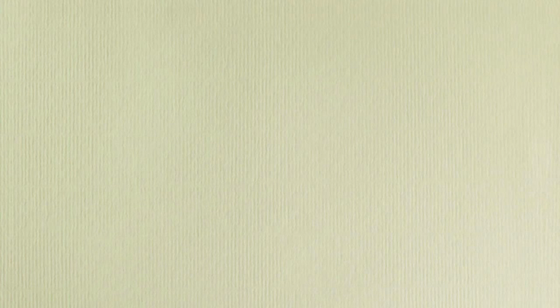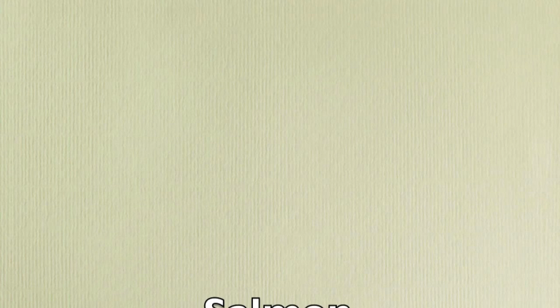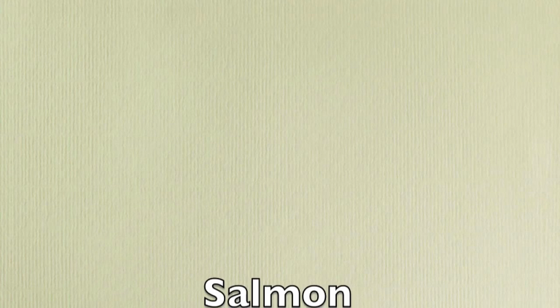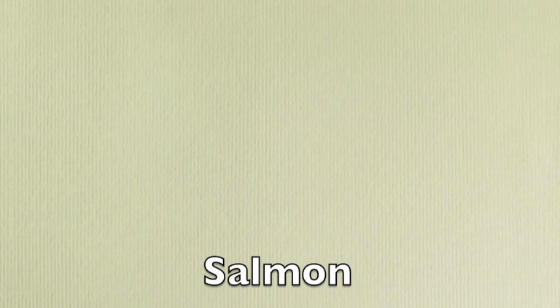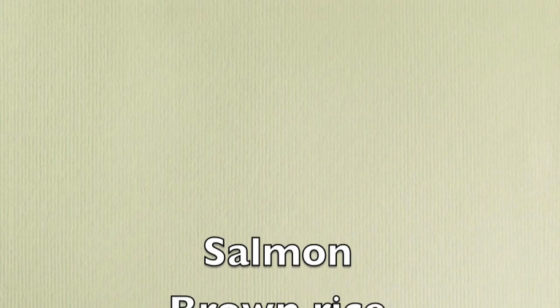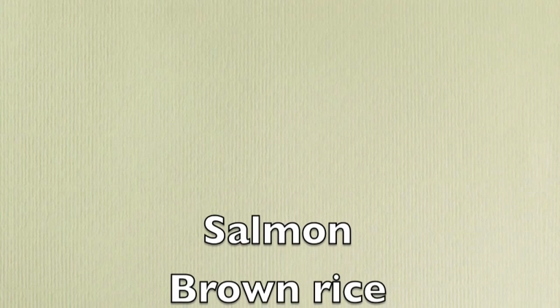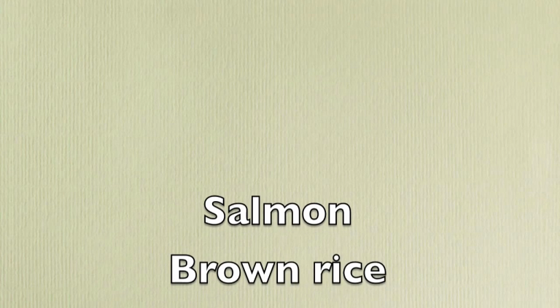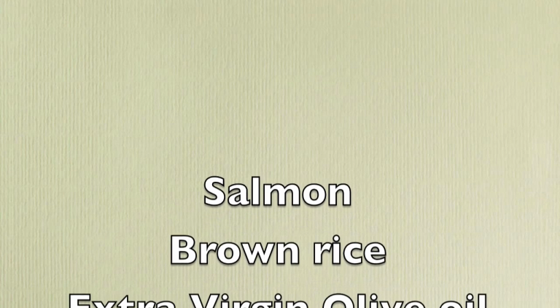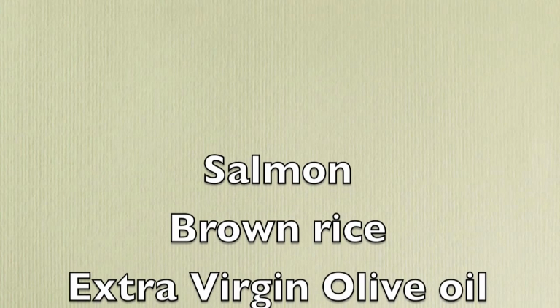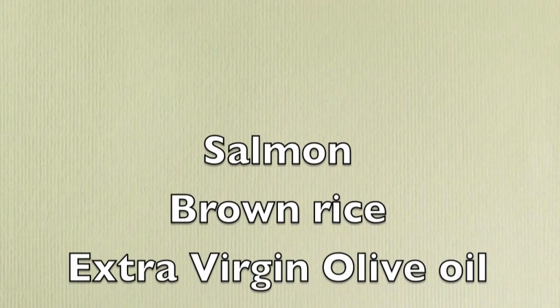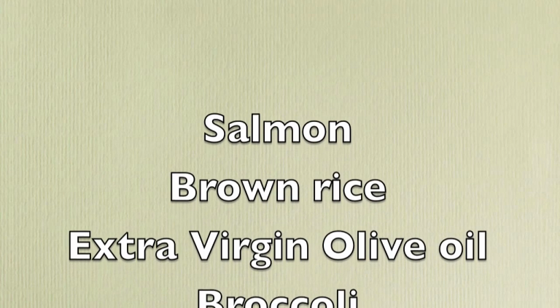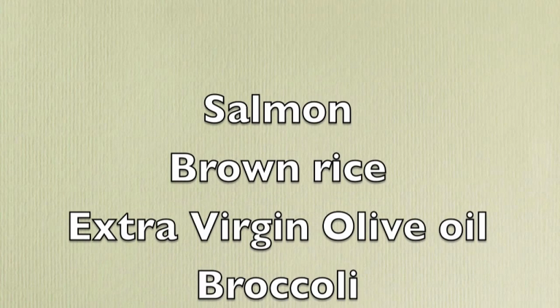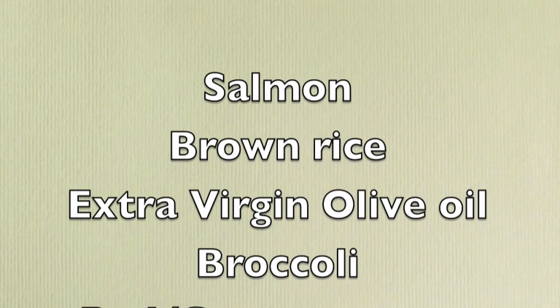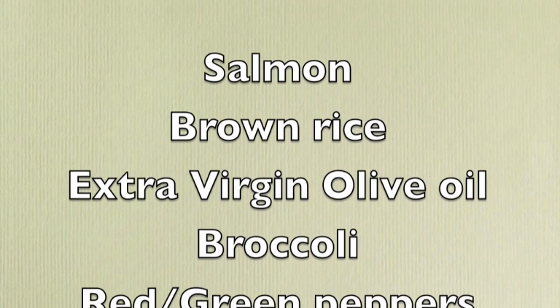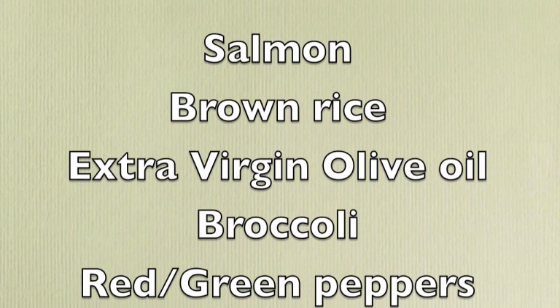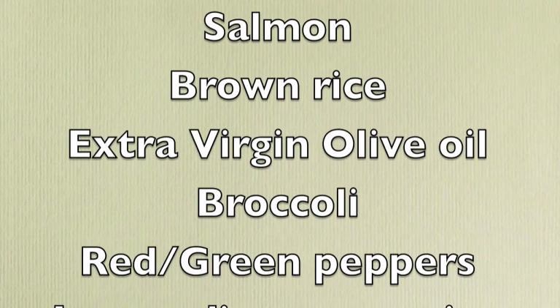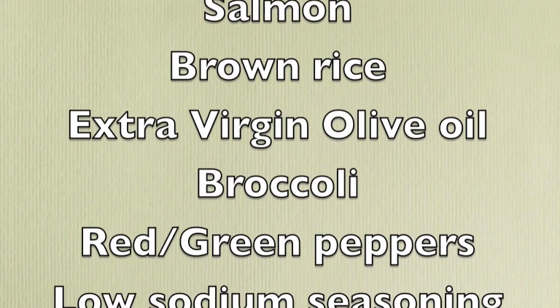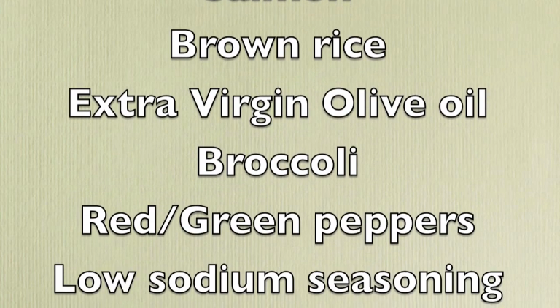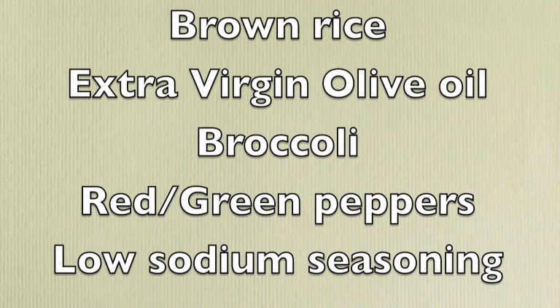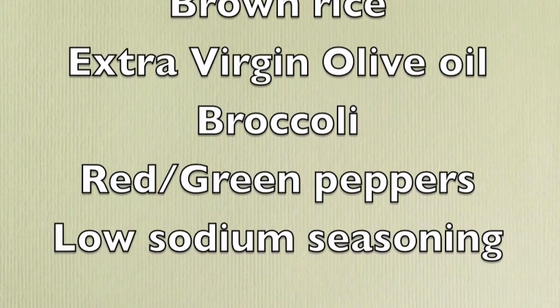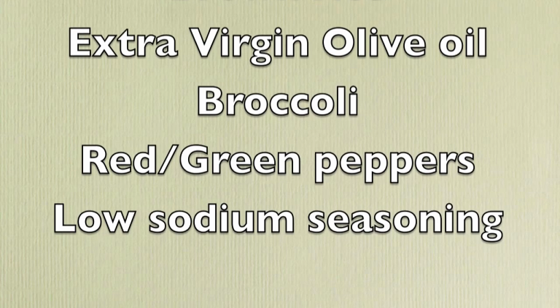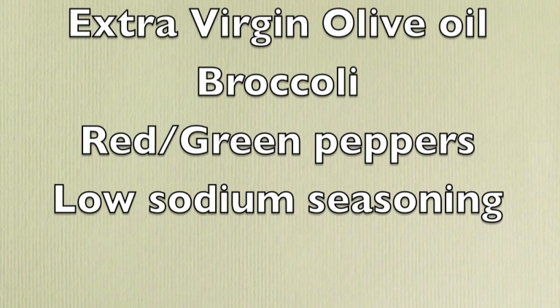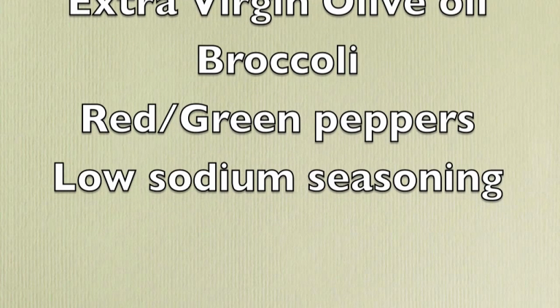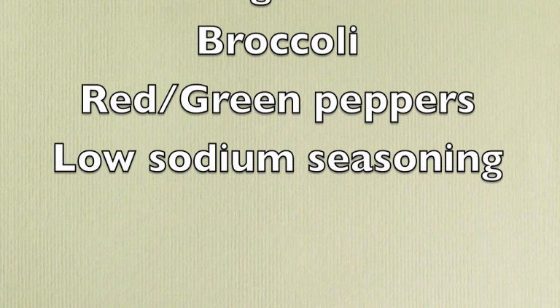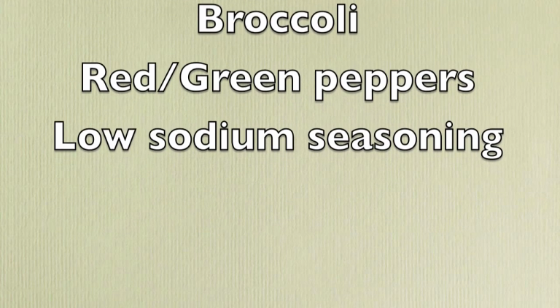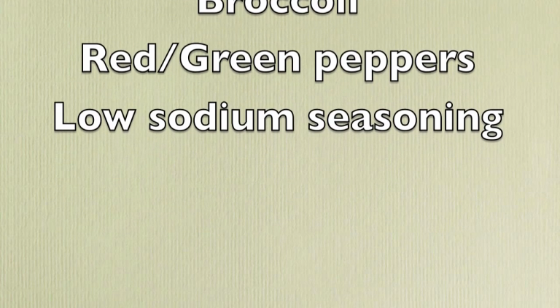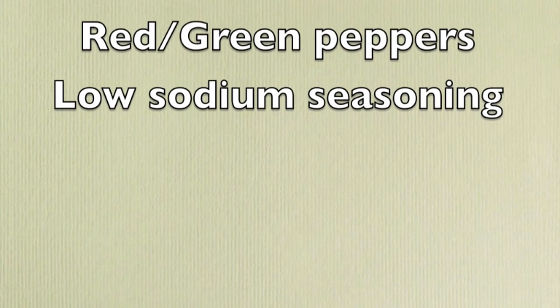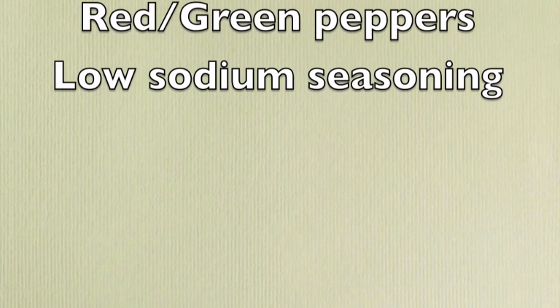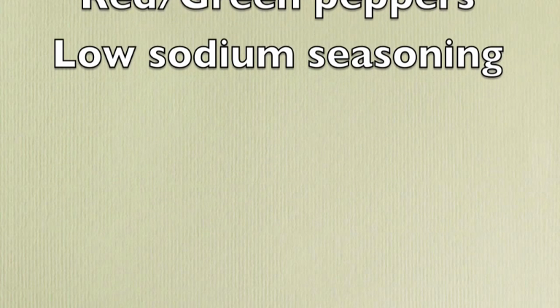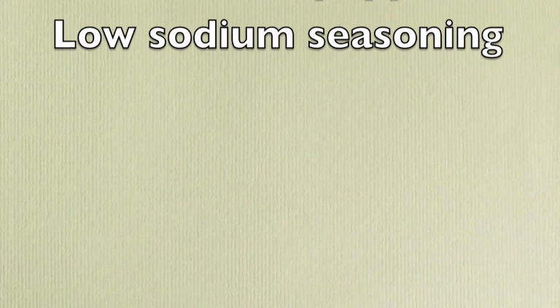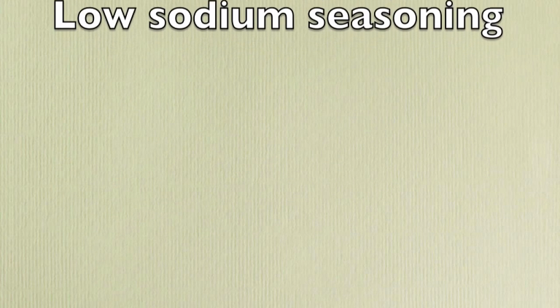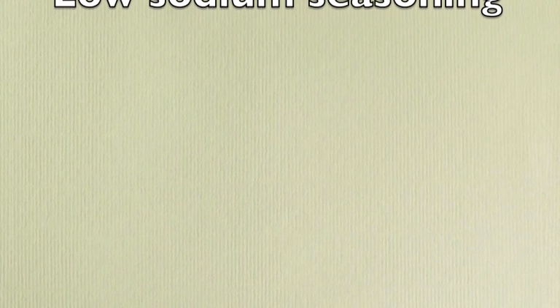For this meal you are going to need salmon, brown rice, extra virgin olive oil, broccoli, red and green peppers, and your favorite low sodium seasoning.